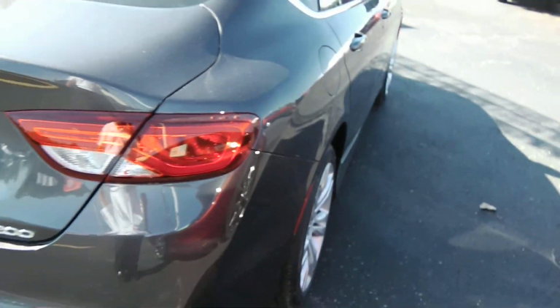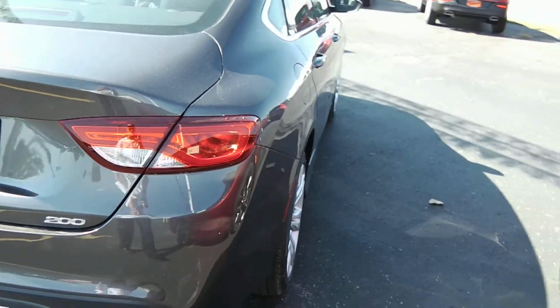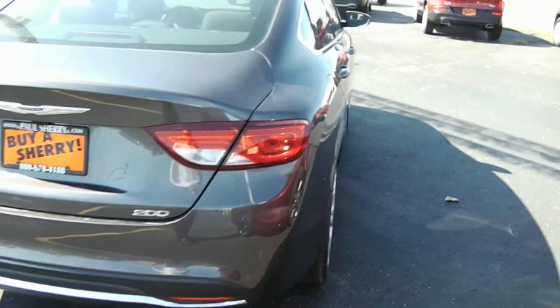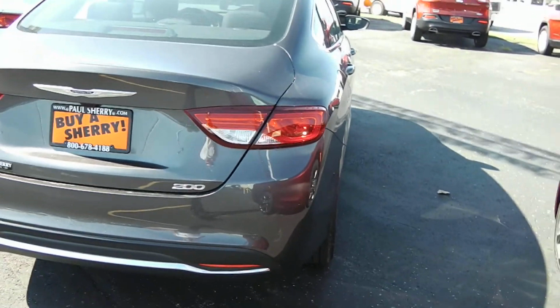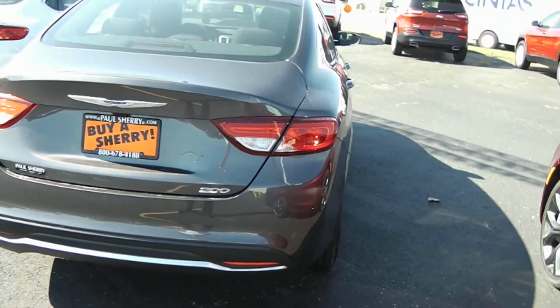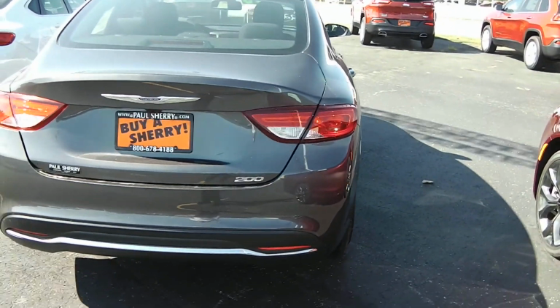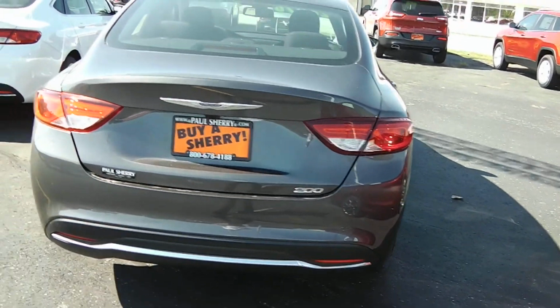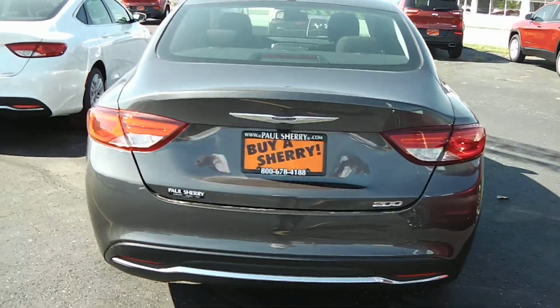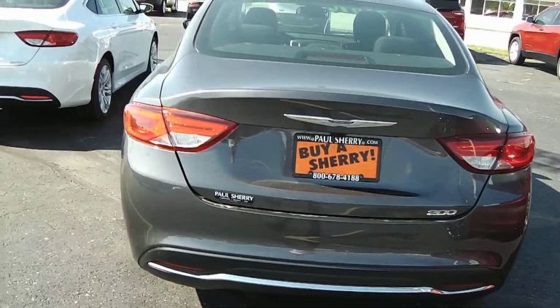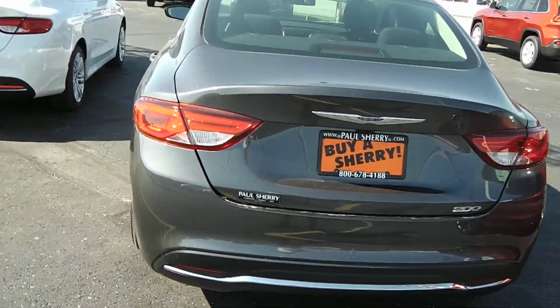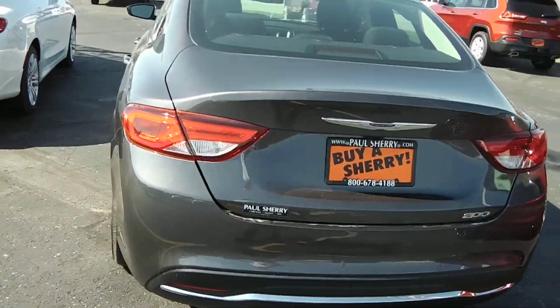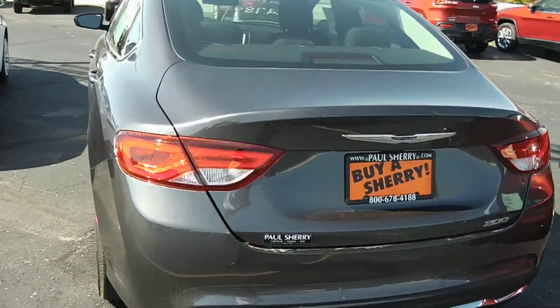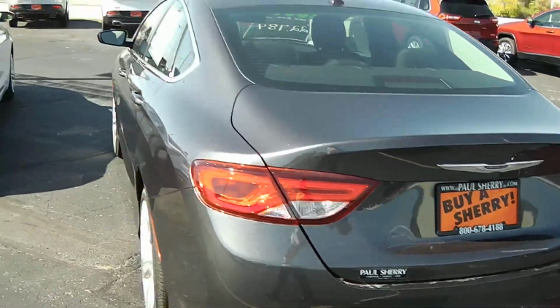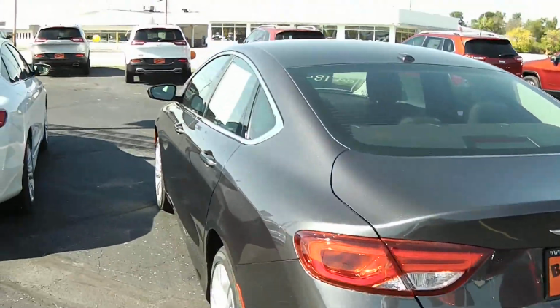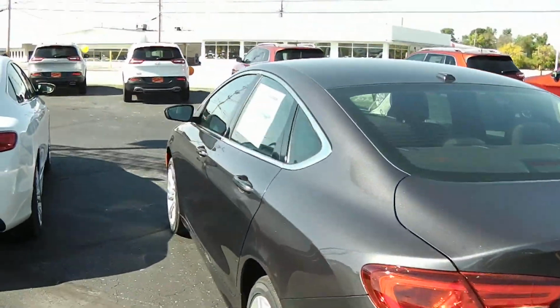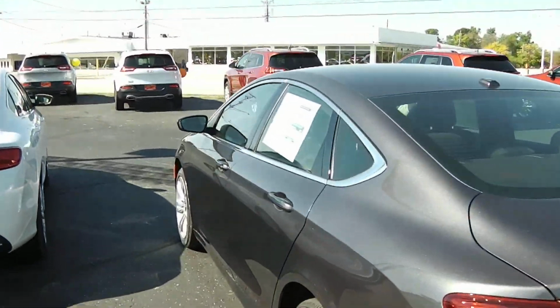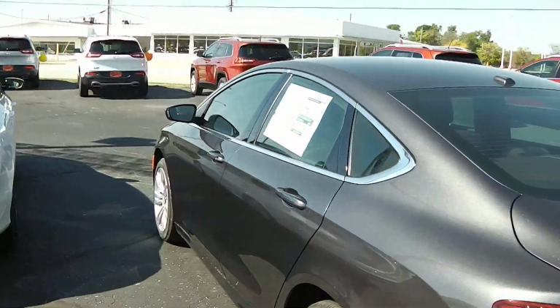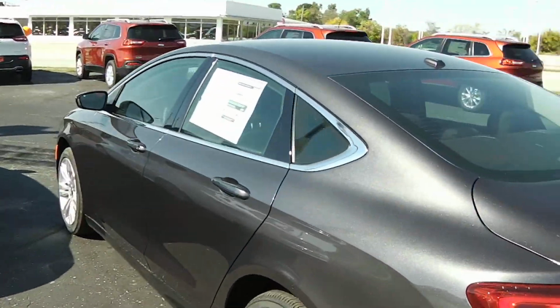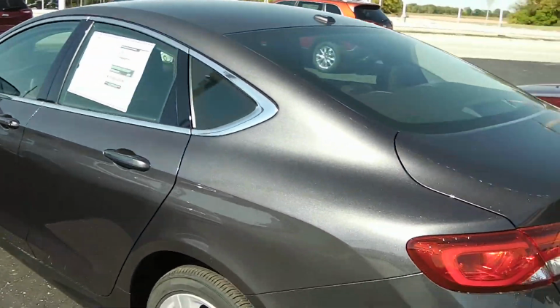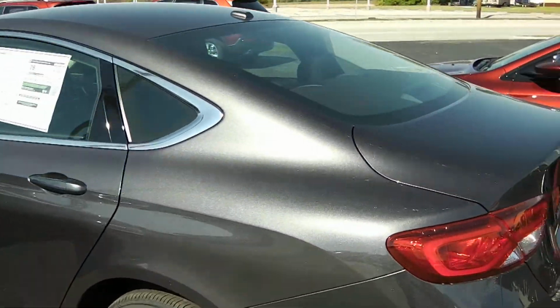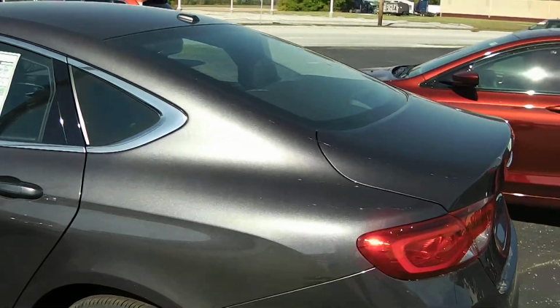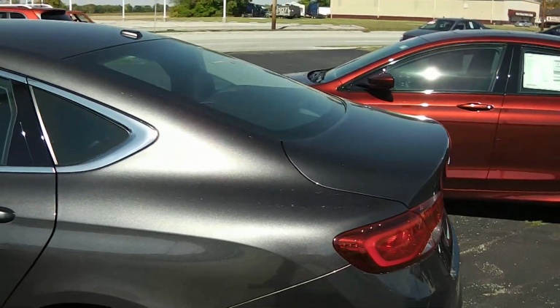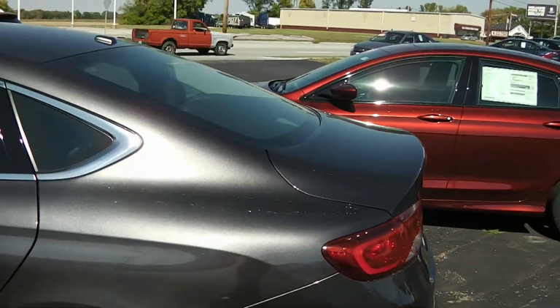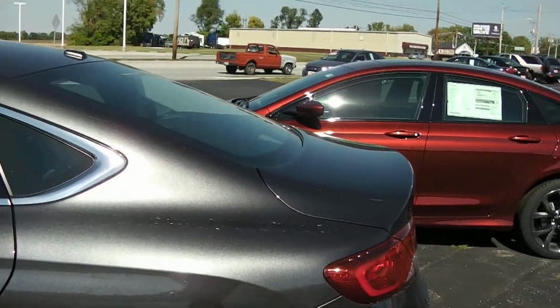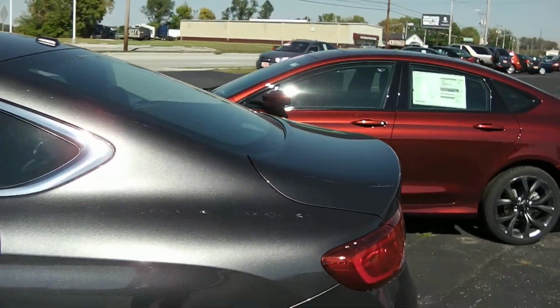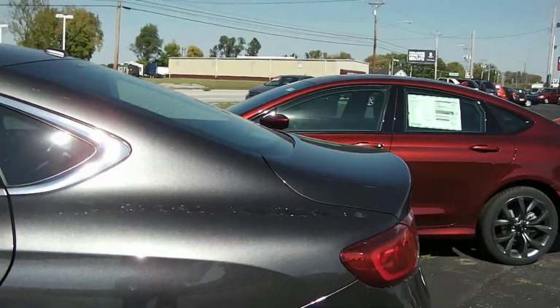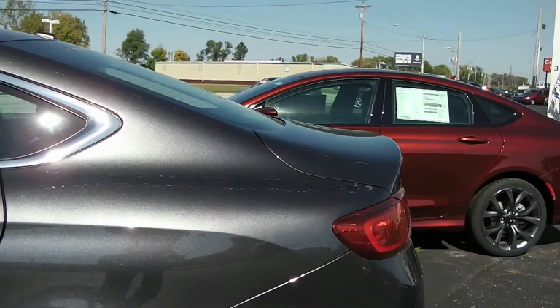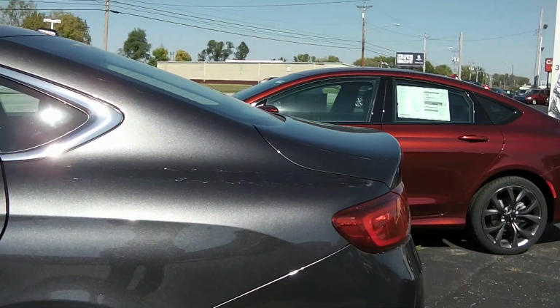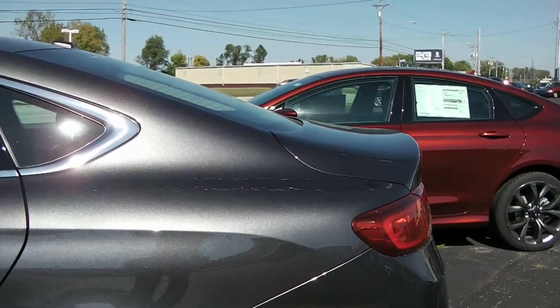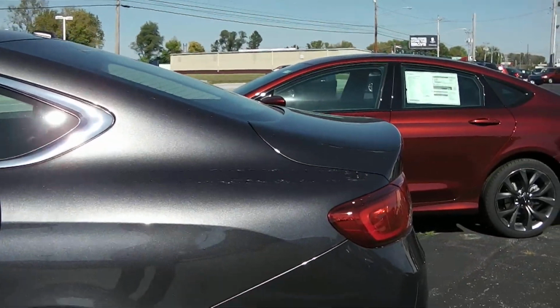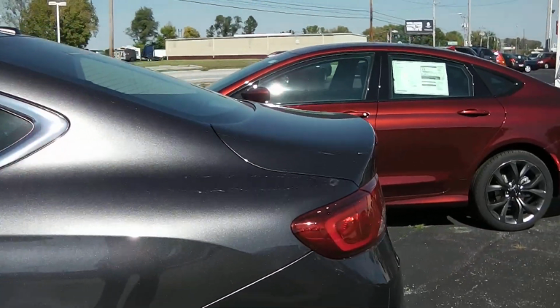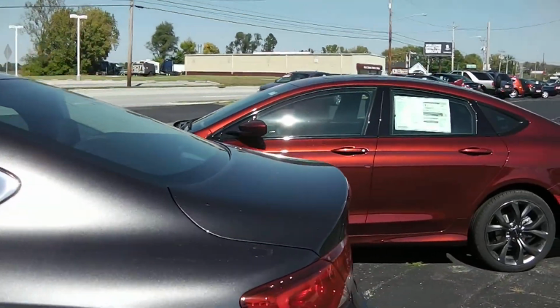Coming across the back of the vehicle here, you can see the nice LED taillight design. You can see just how this body was specifically designed for aerodynamics — that great fuel economy everybody's looking for. You can see it's almost got a natural spoiler there in the deck lid.